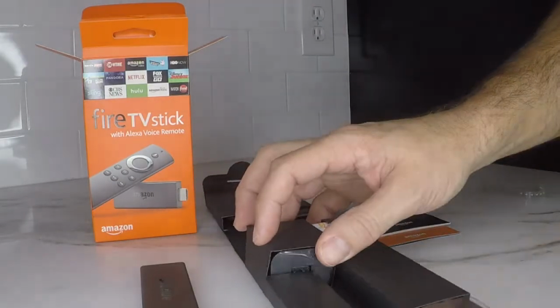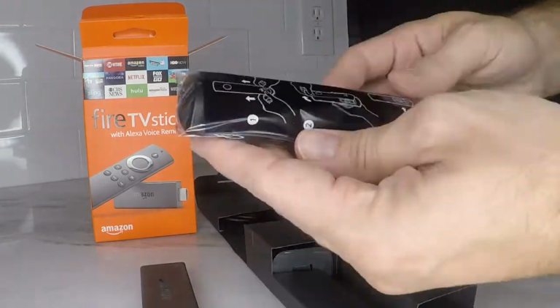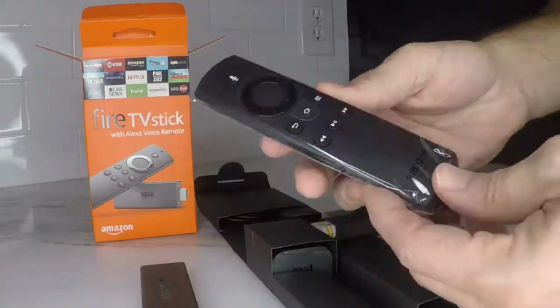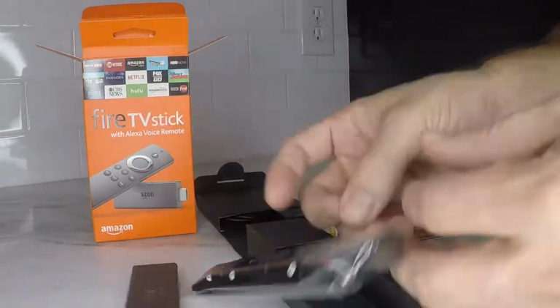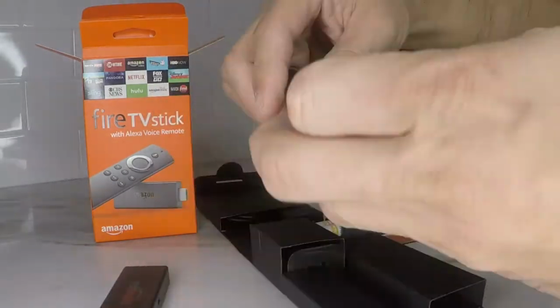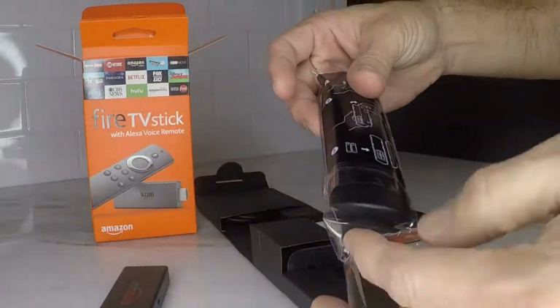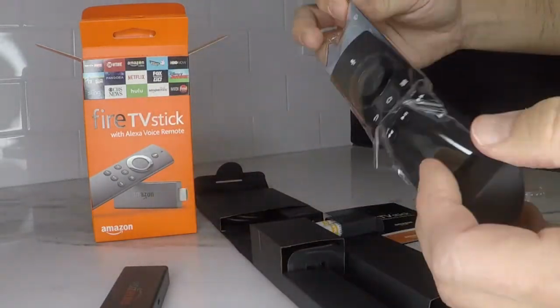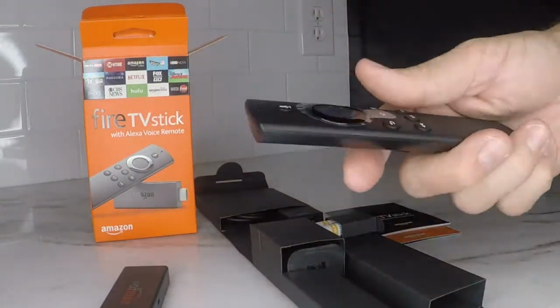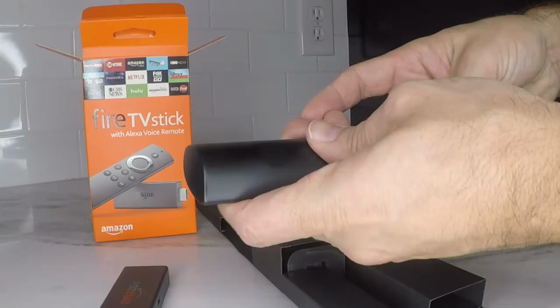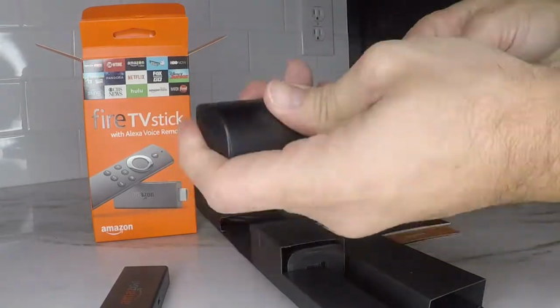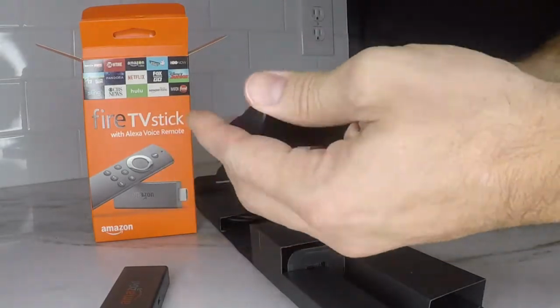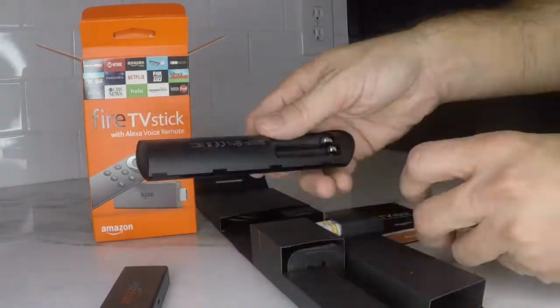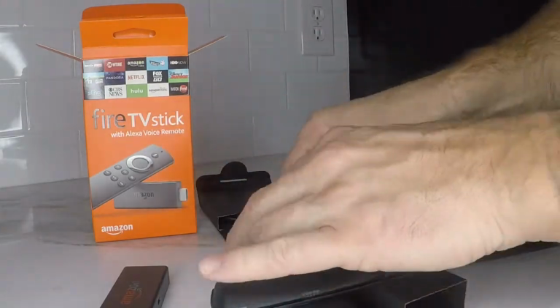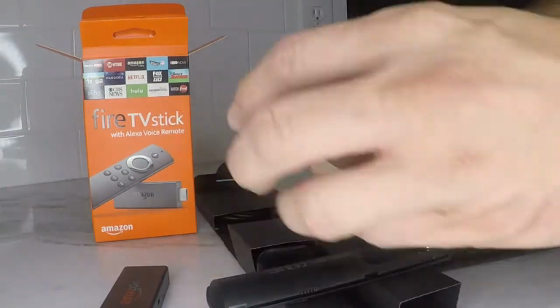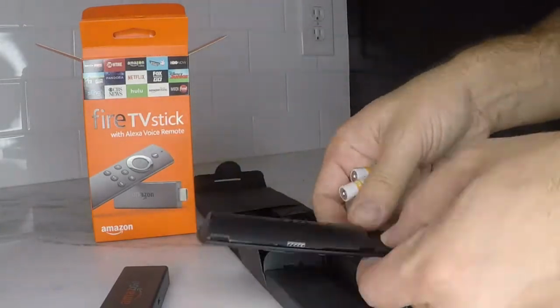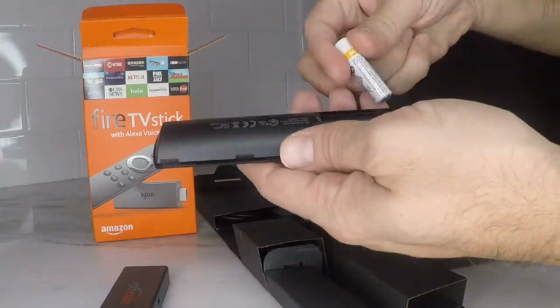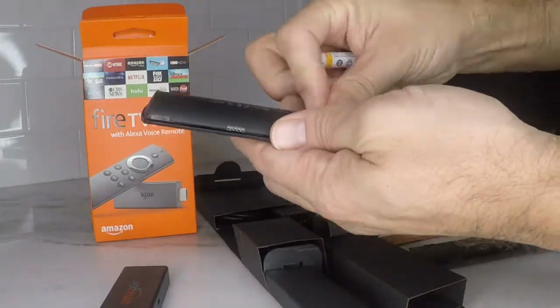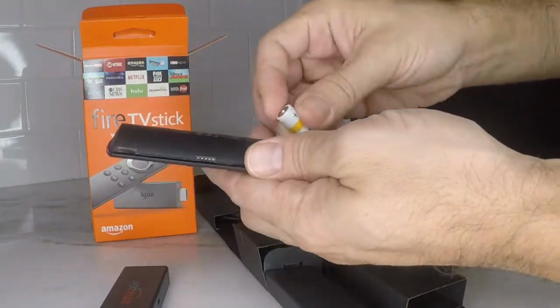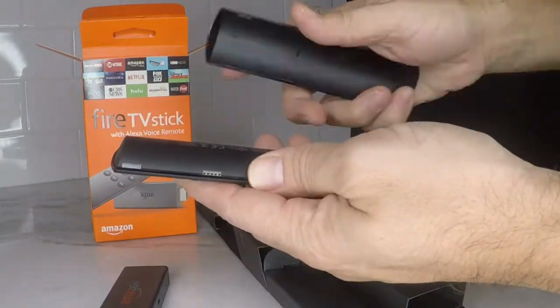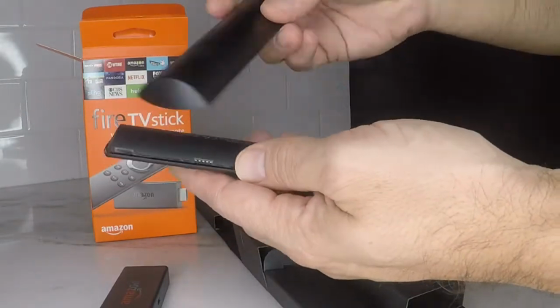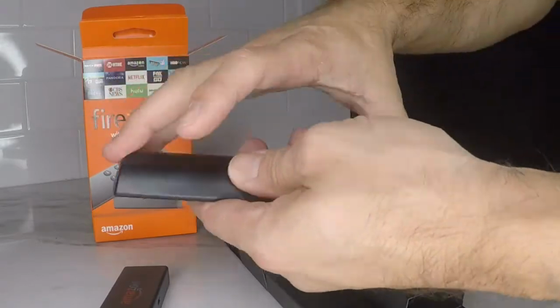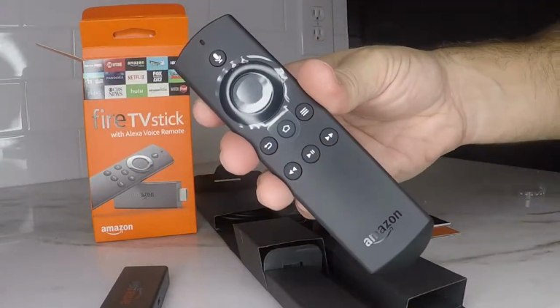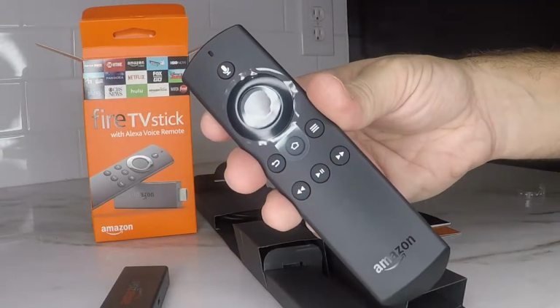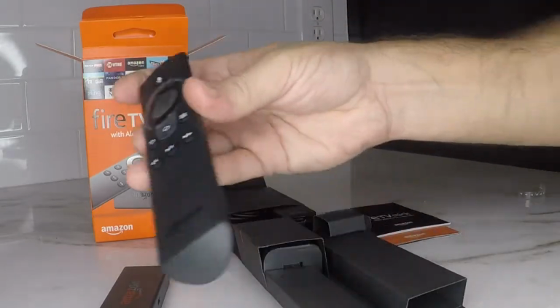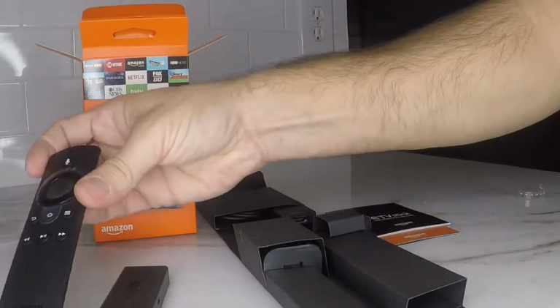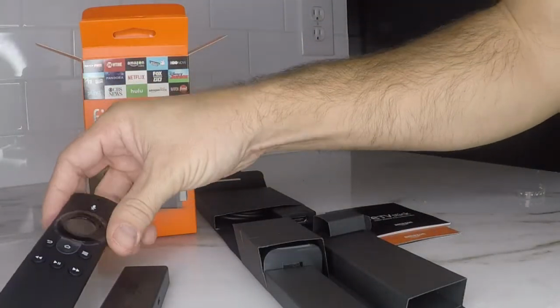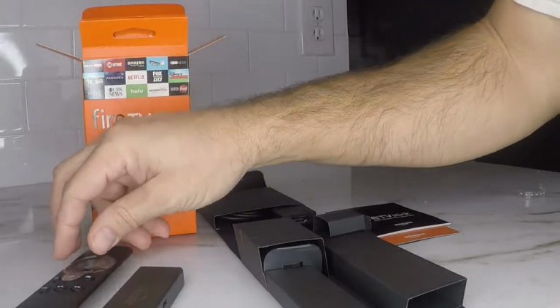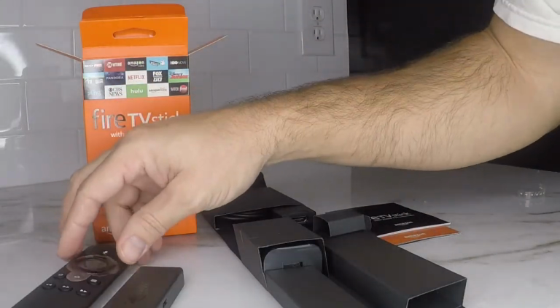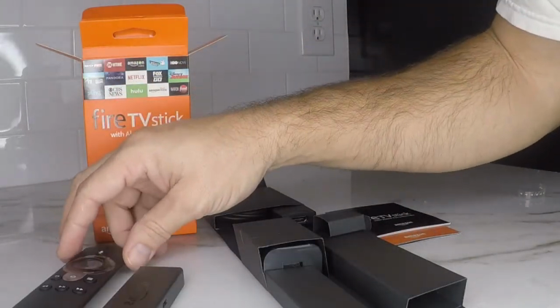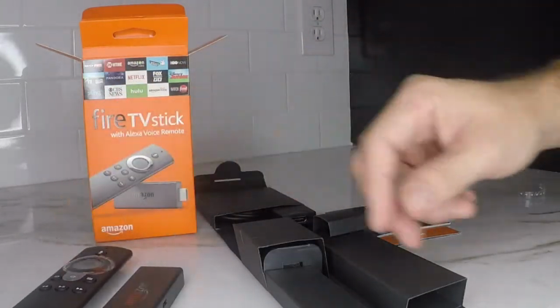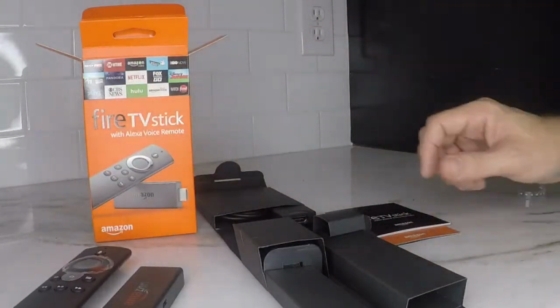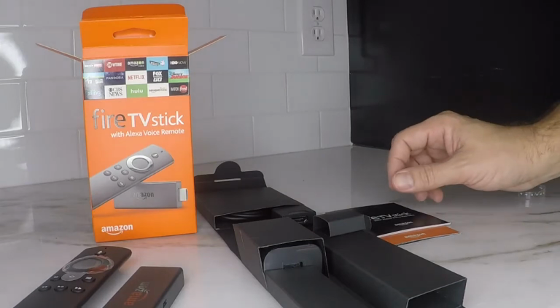The next thing we have is the Alexa Voice Remote, which is very cool. If you don't like doing it the traditional way of searching for things, this will let you just hold that top button and say whatever you want to watch, and it's pretty good.